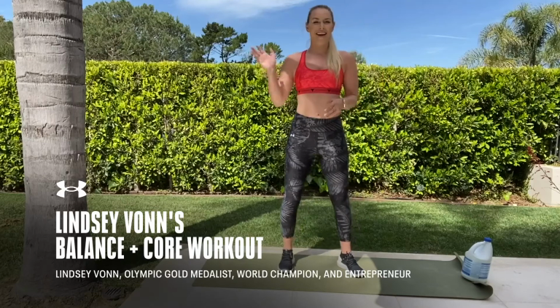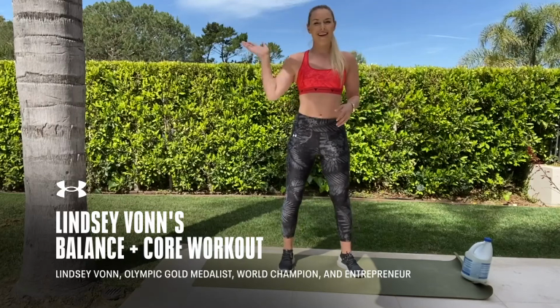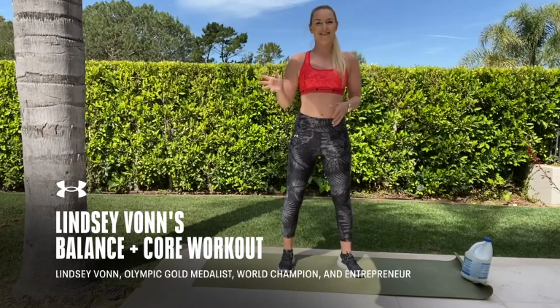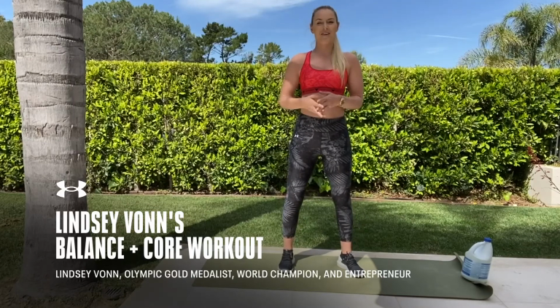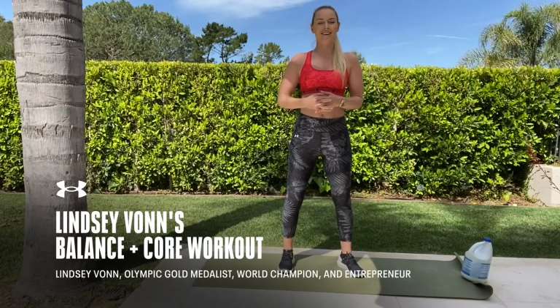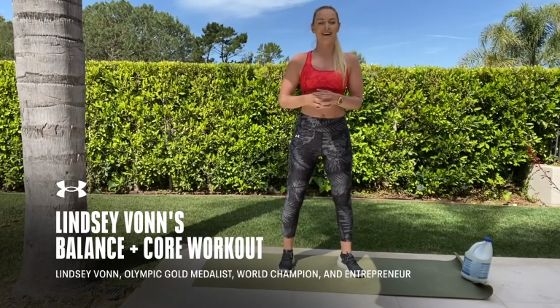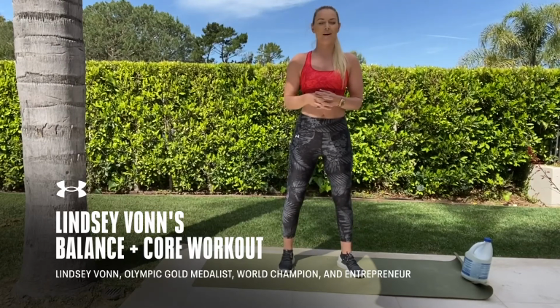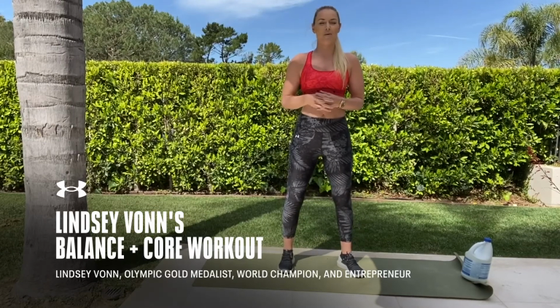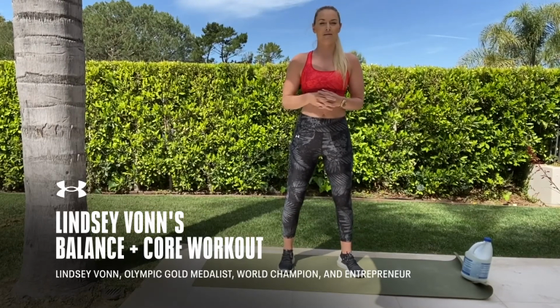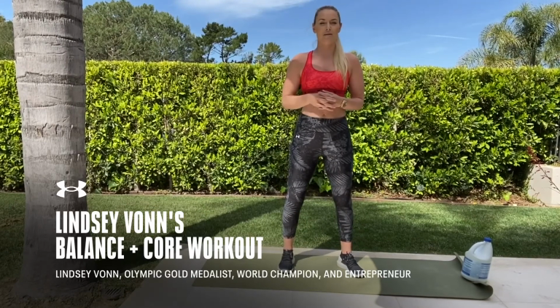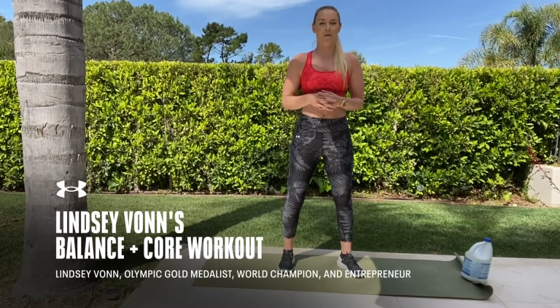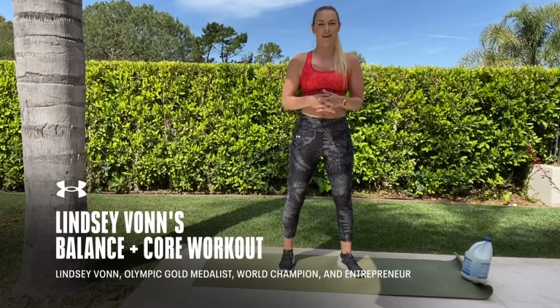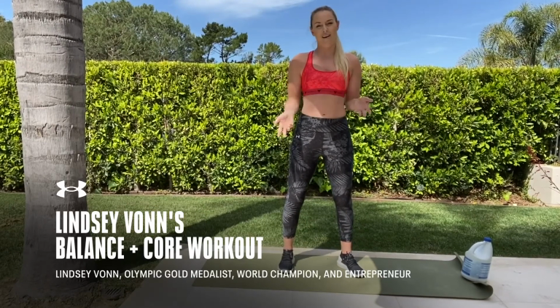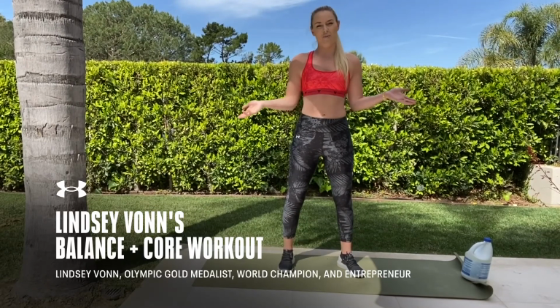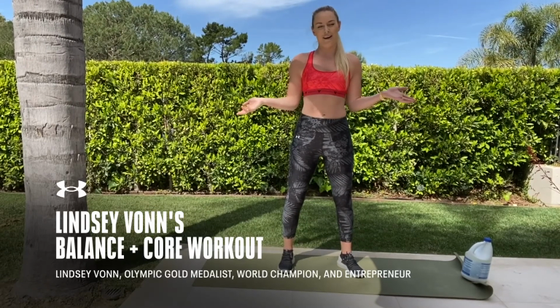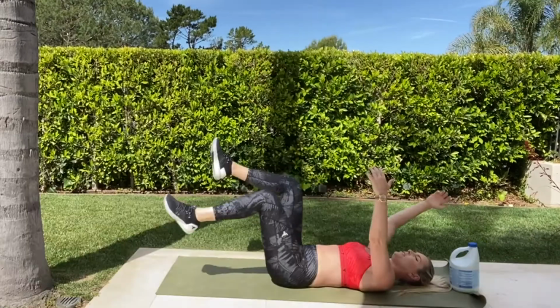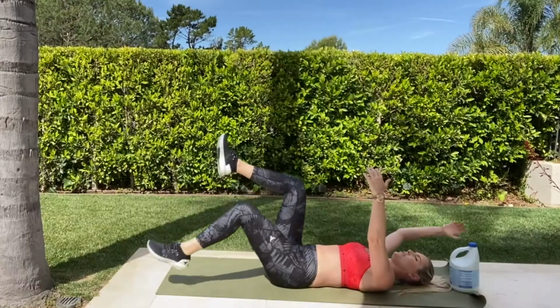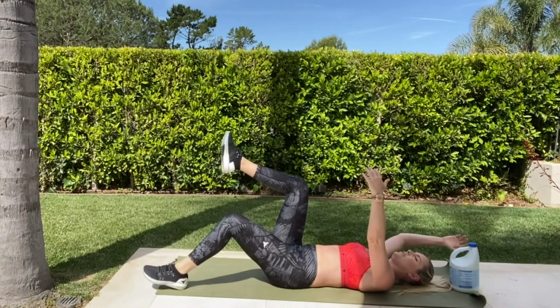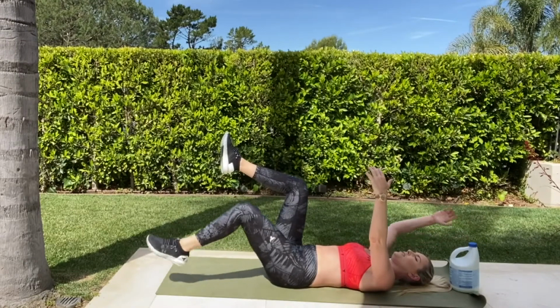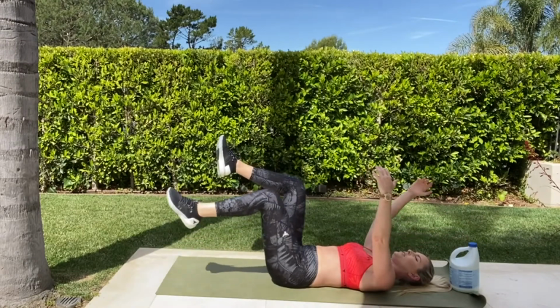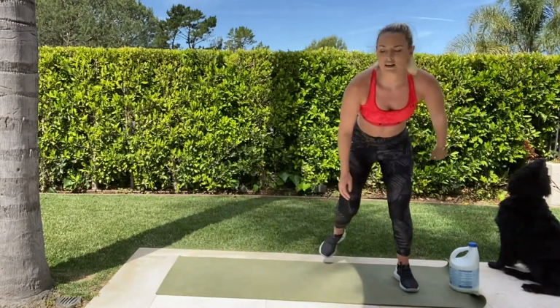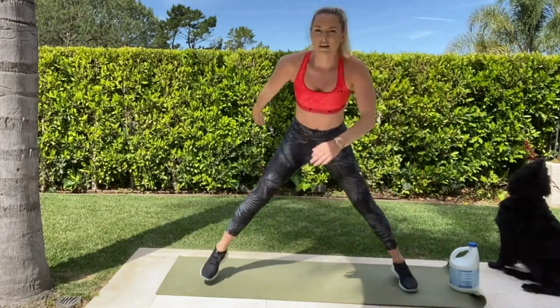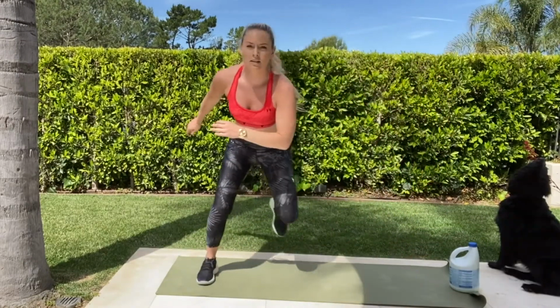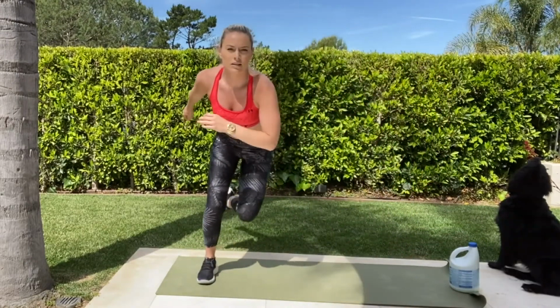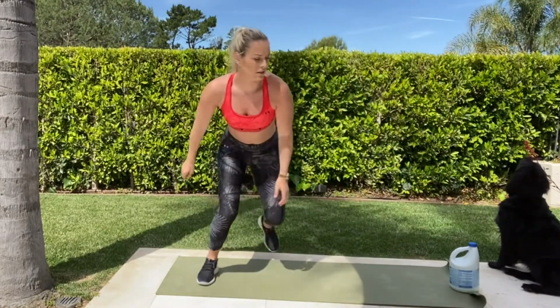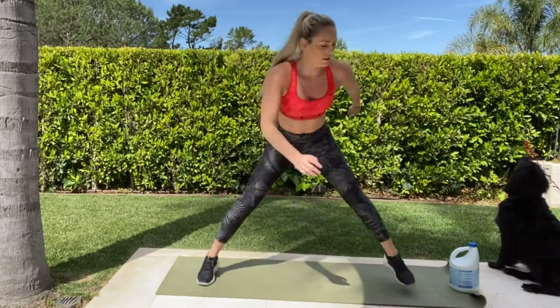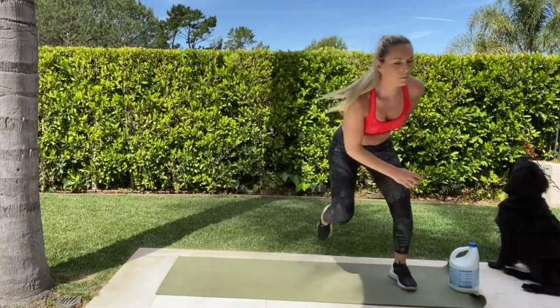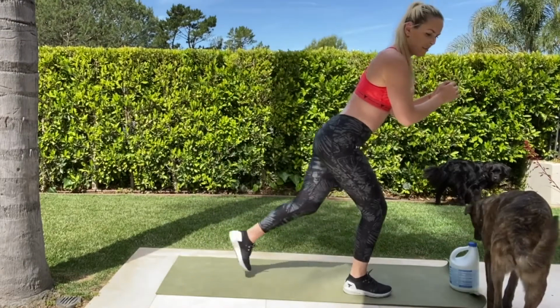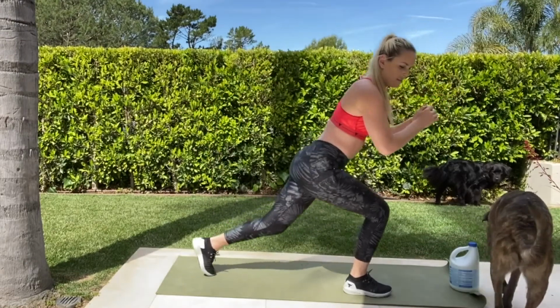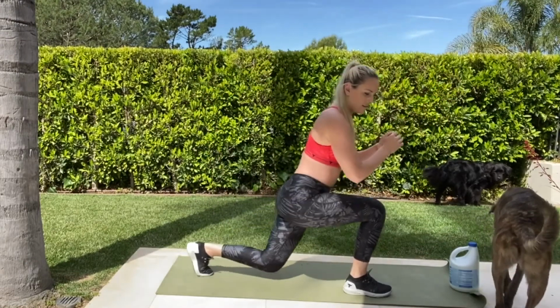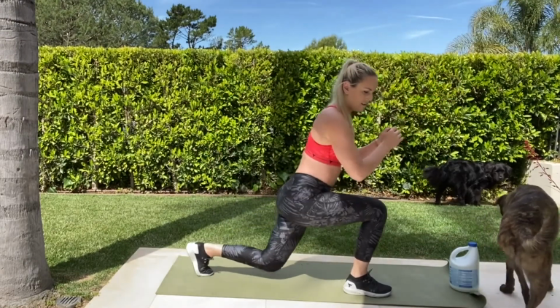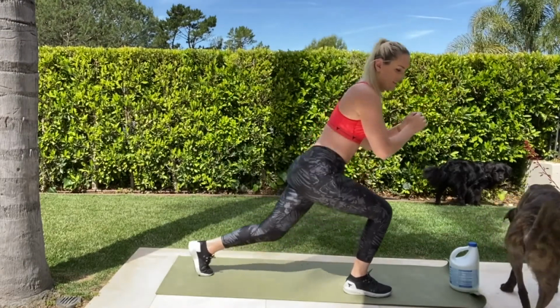Hey guys, Lindsay Vaughn here and I'm going to walk you through a quick at-home workout. You don't really need anything. If you want to make the exercises a little bit harder, you can grab some weight.